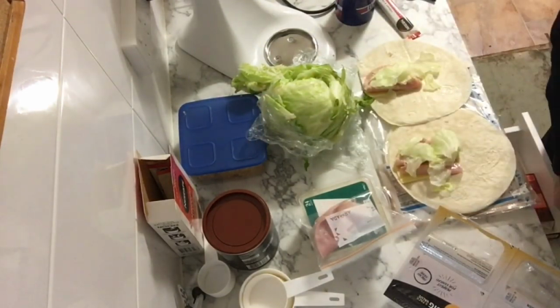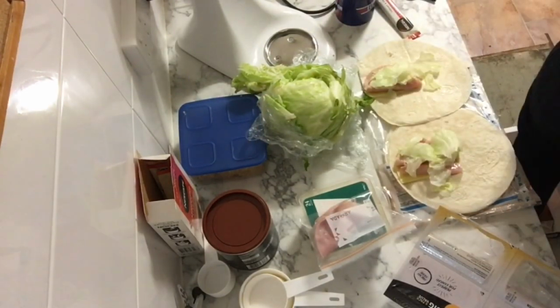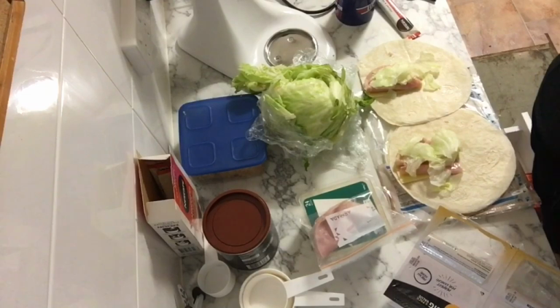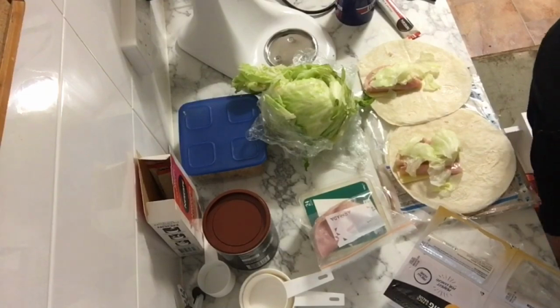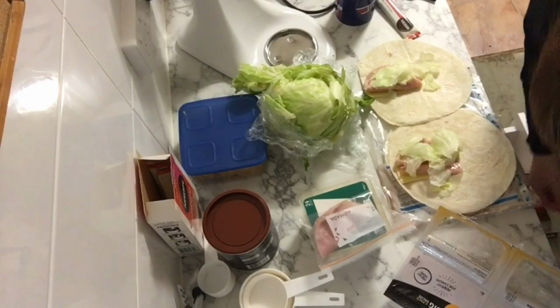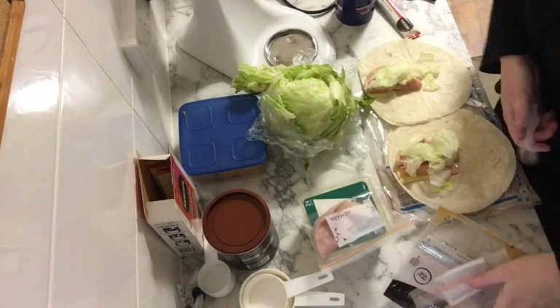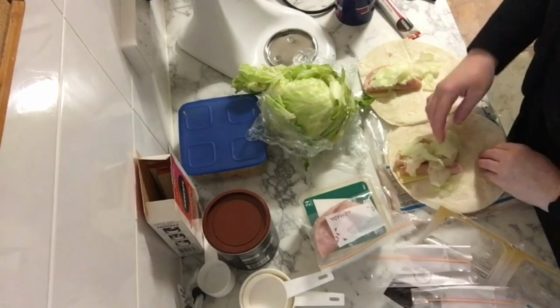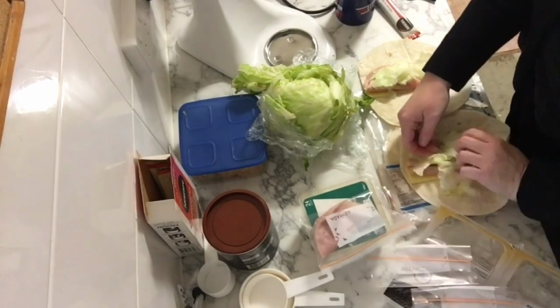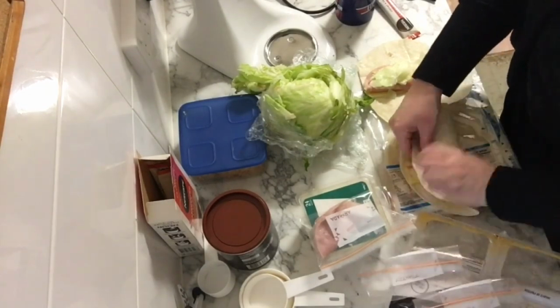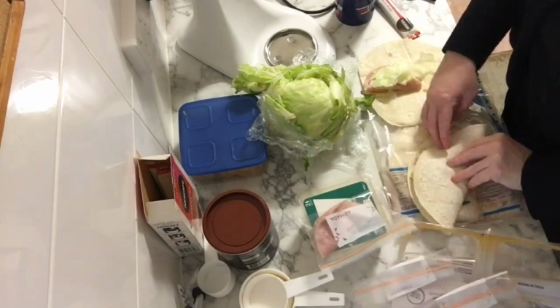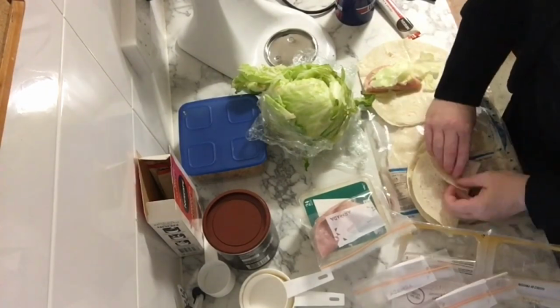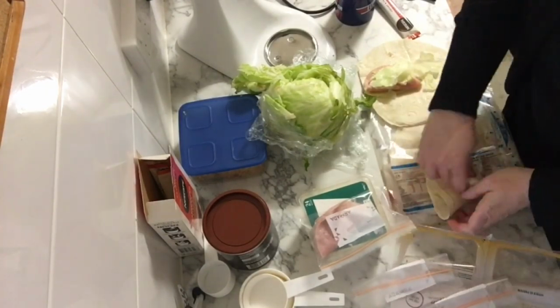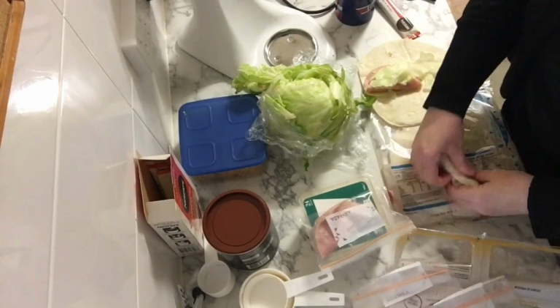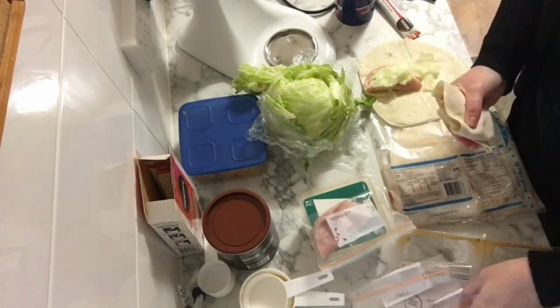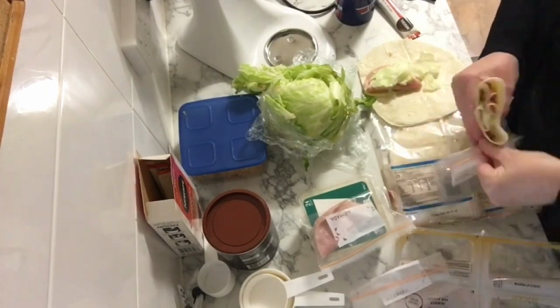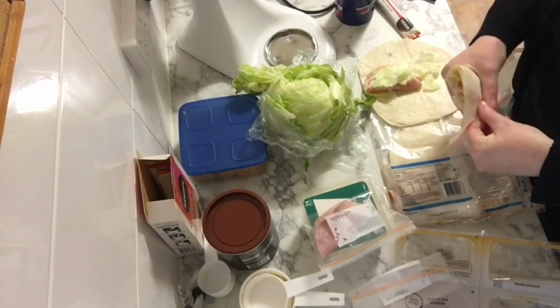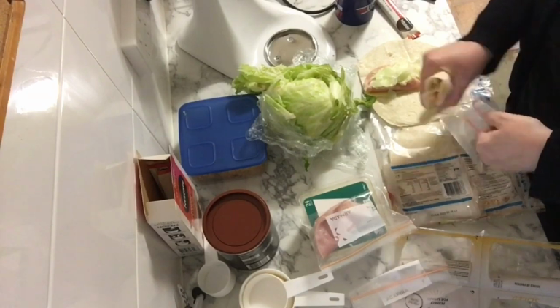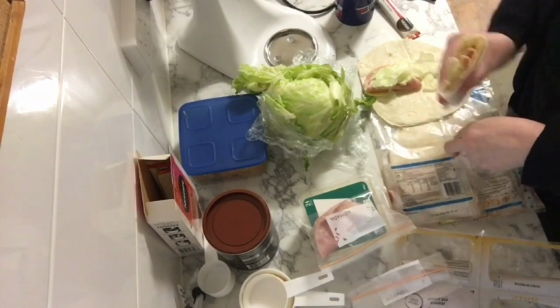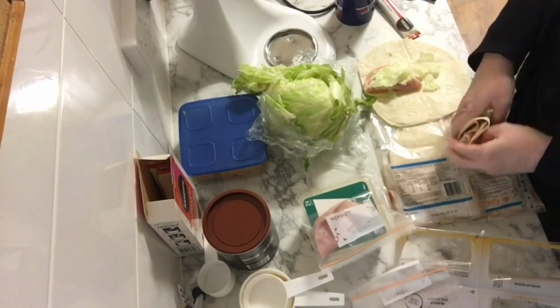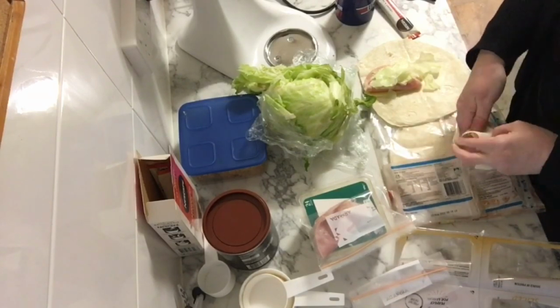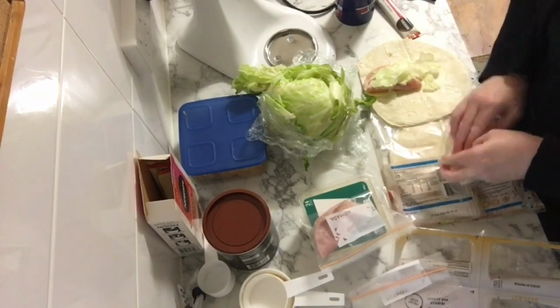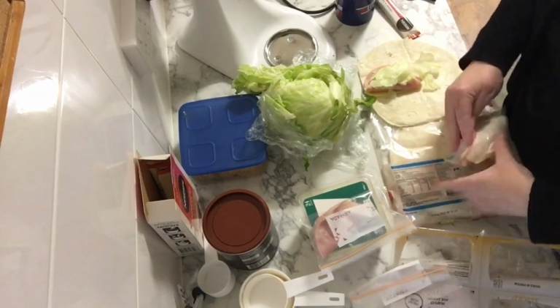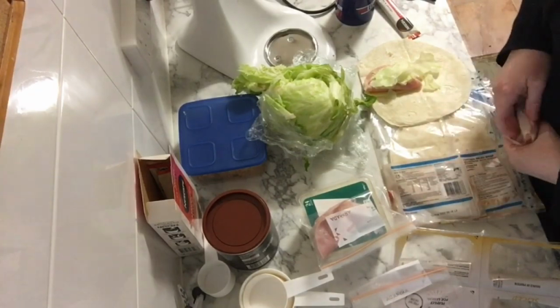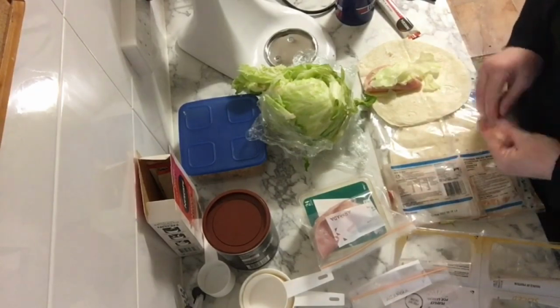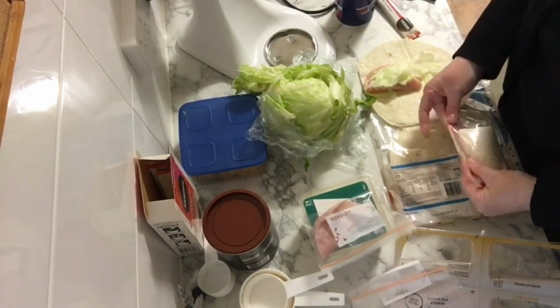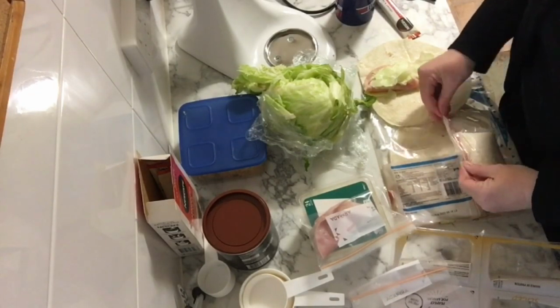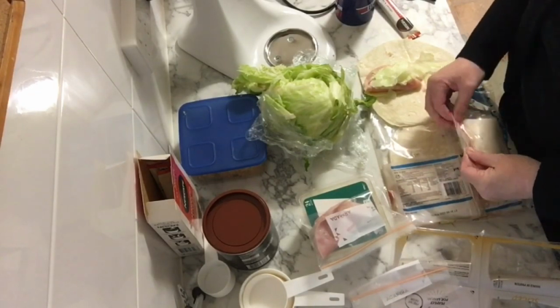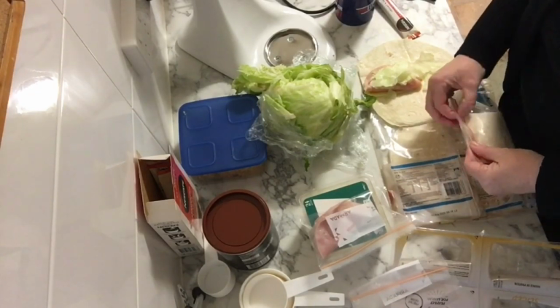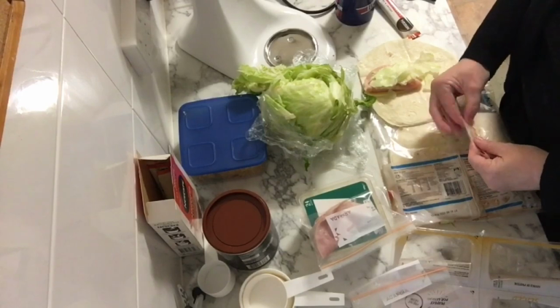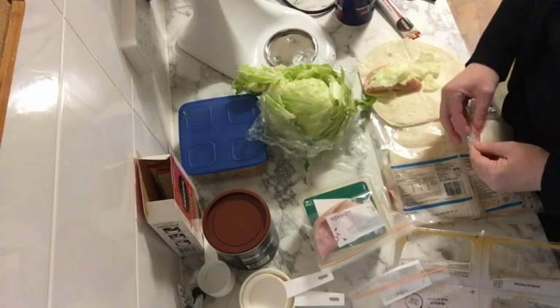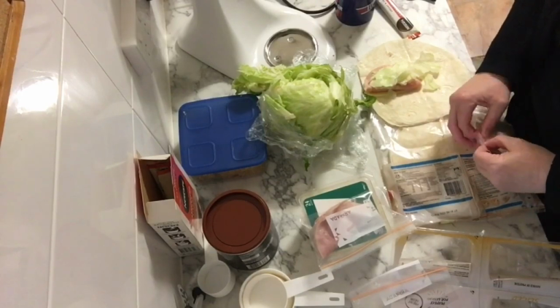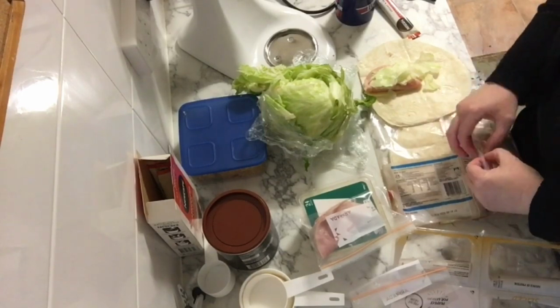I get my Zumba bag ready as well and just get ready for the day, so in case I get stuck out and about and can't get back home again, I have everything ready to go.